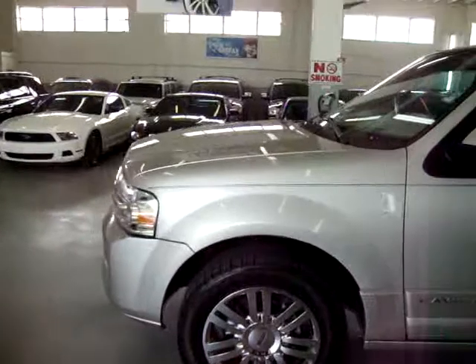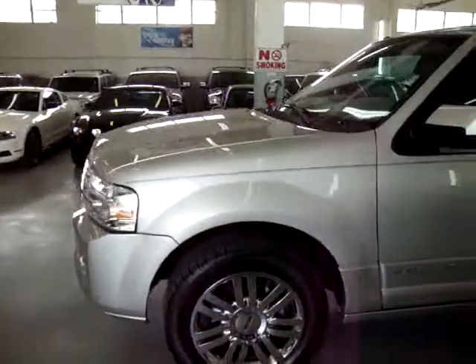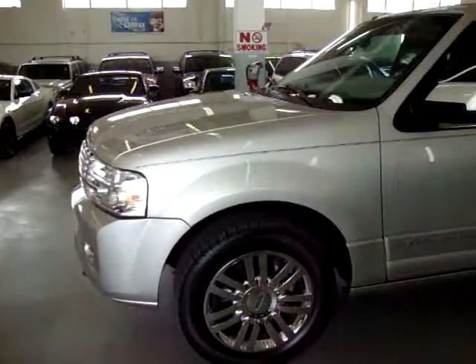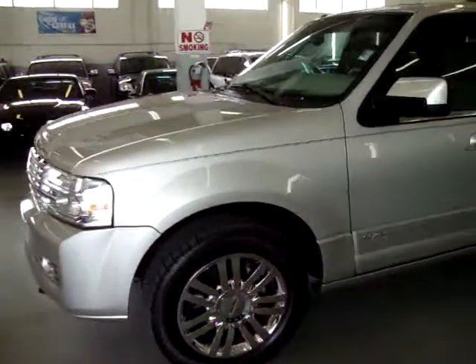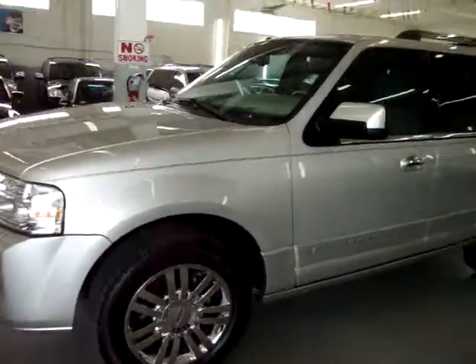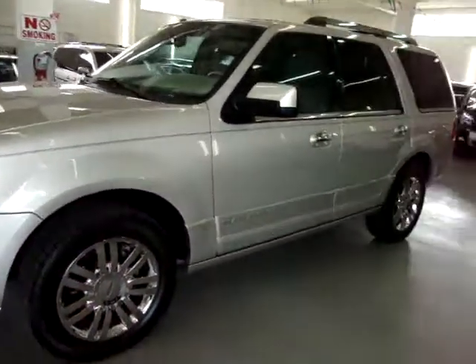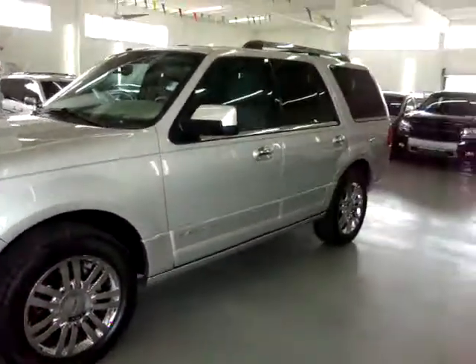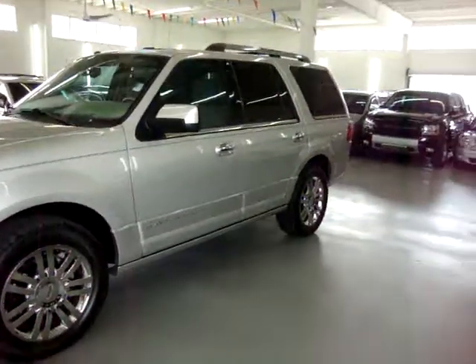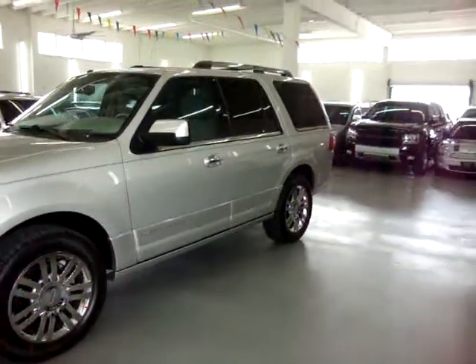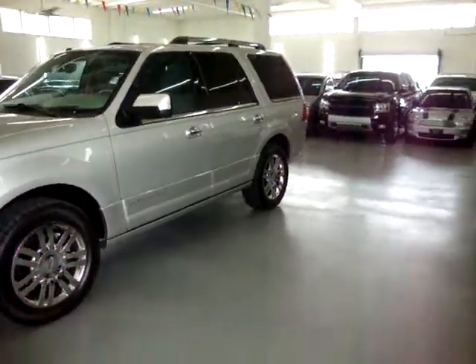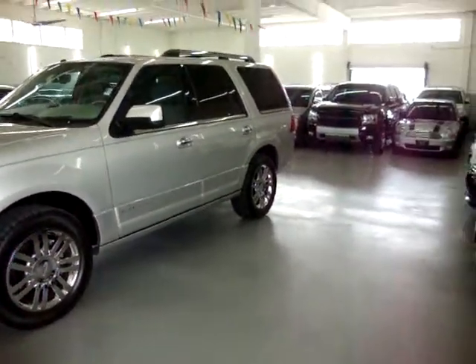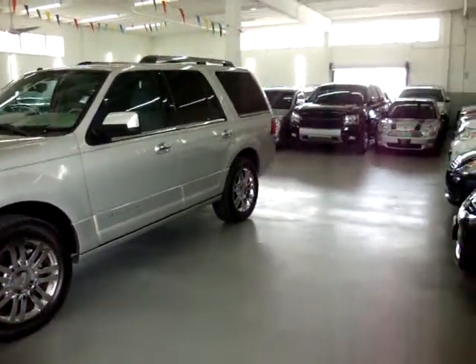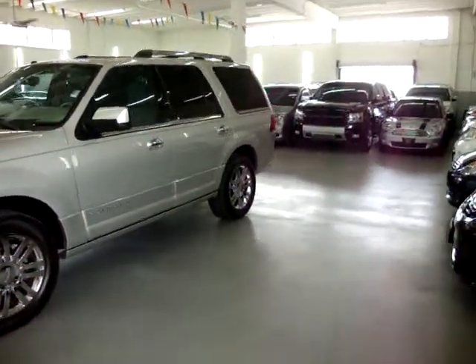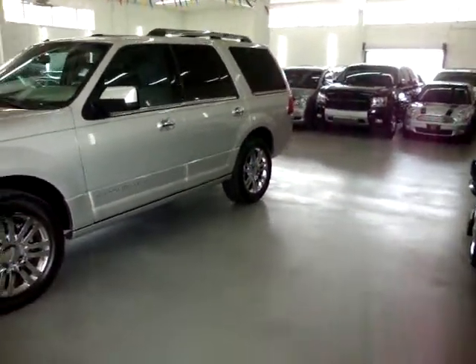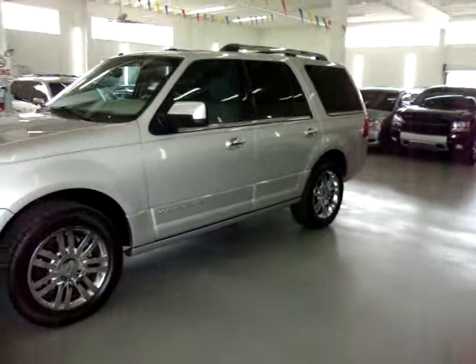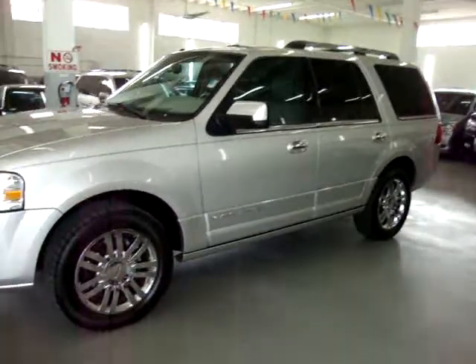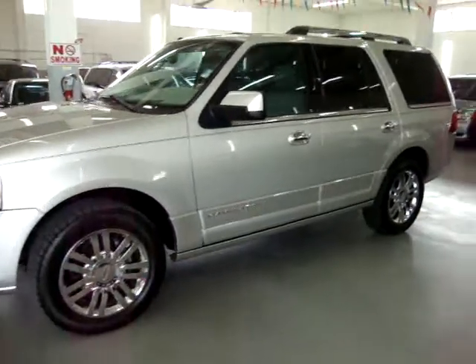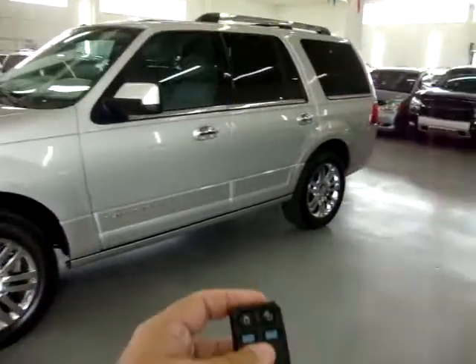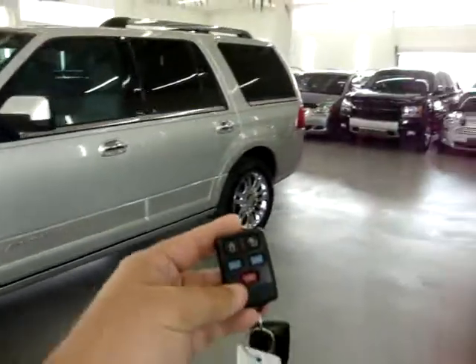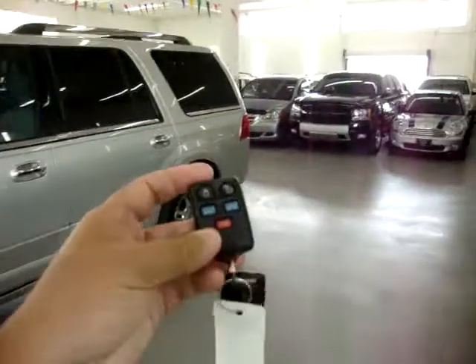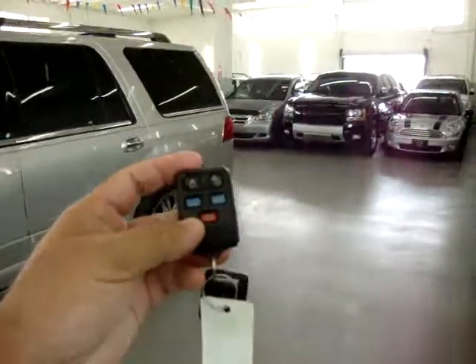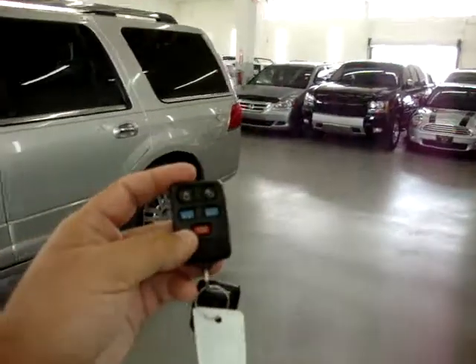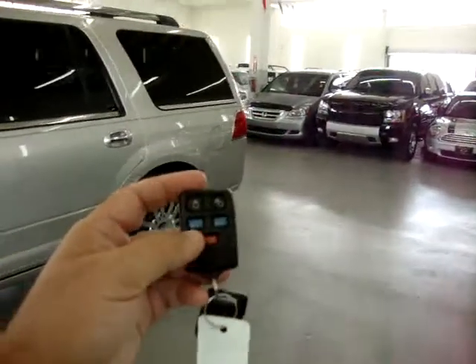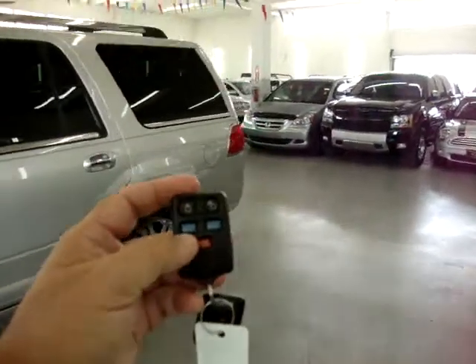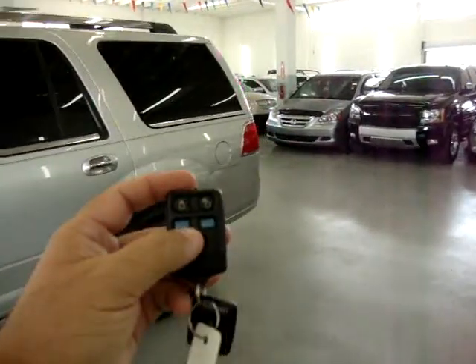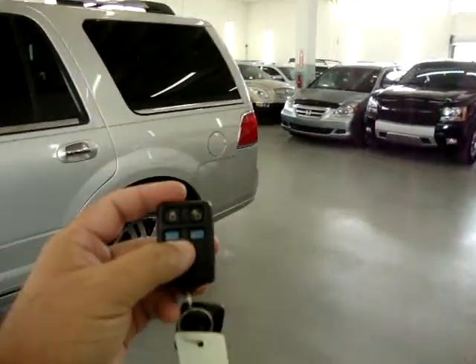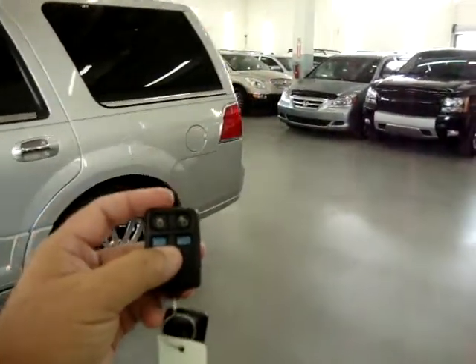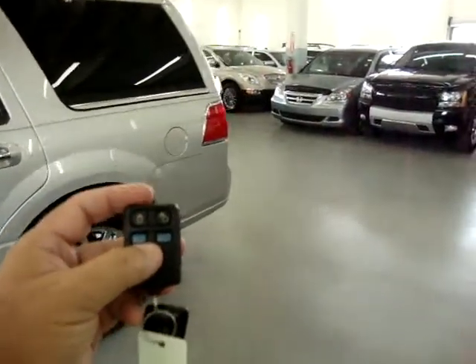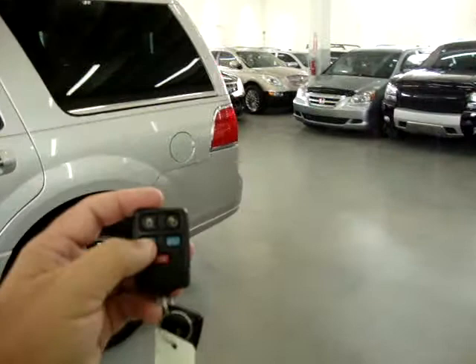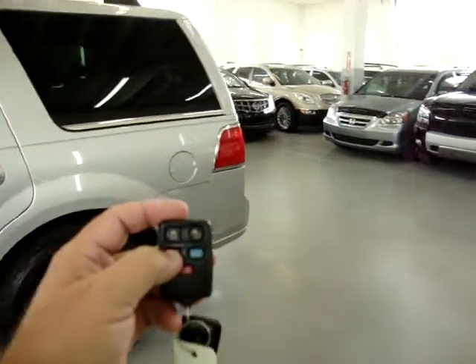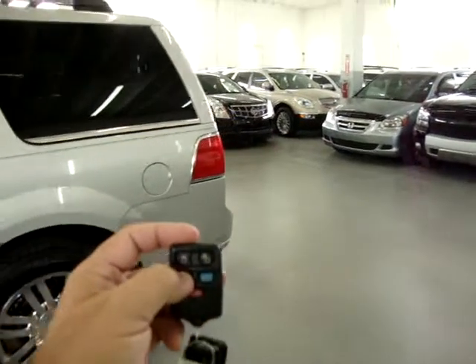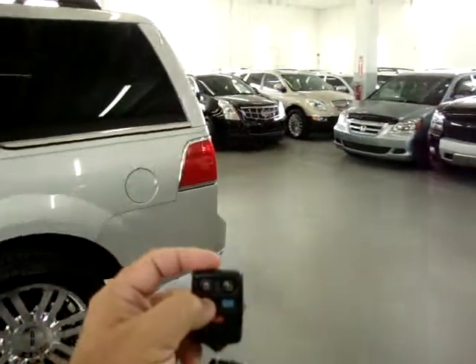One of the many options in this vehicle is the power tailgate — let's go ahead and demonstrate that by pressing and holding here.